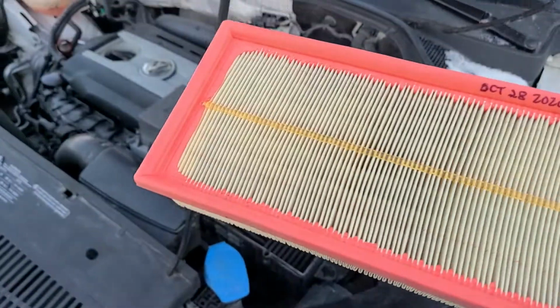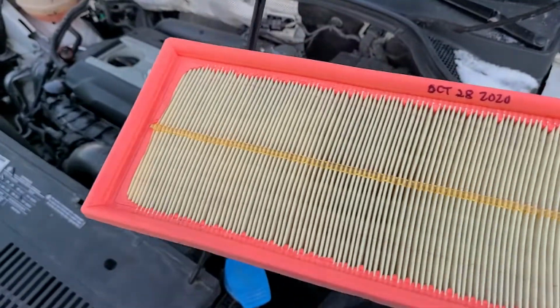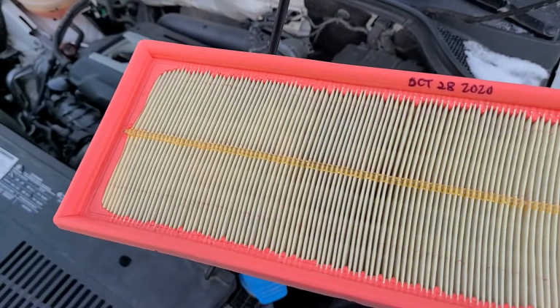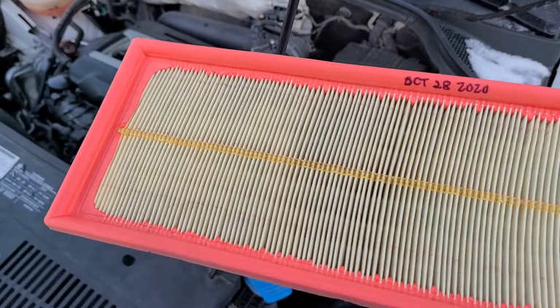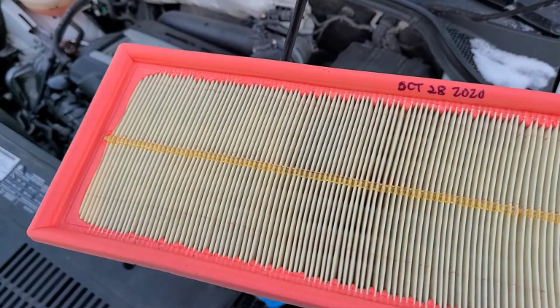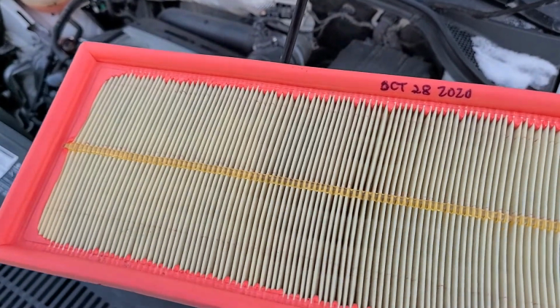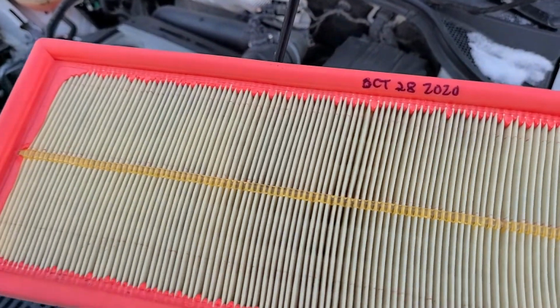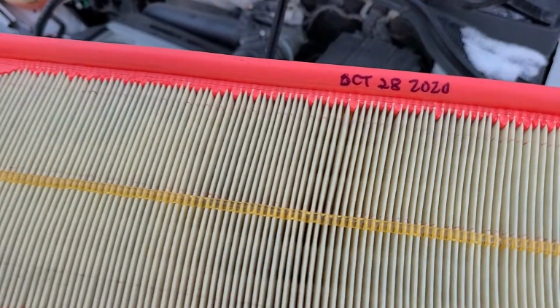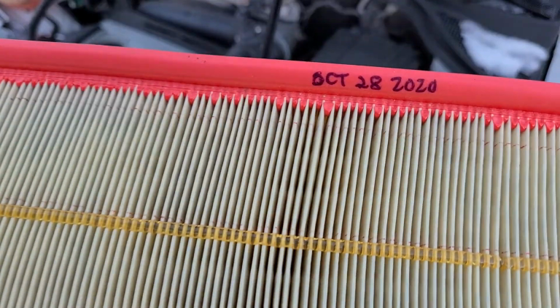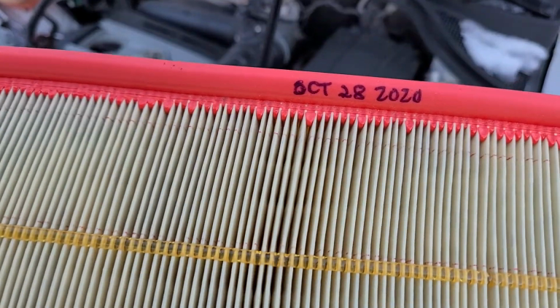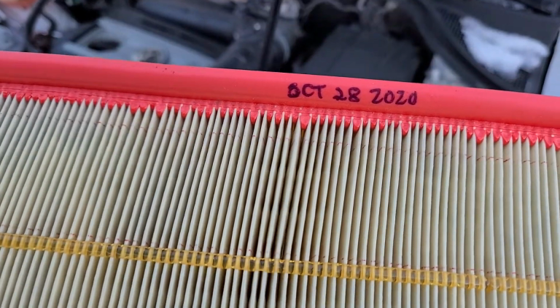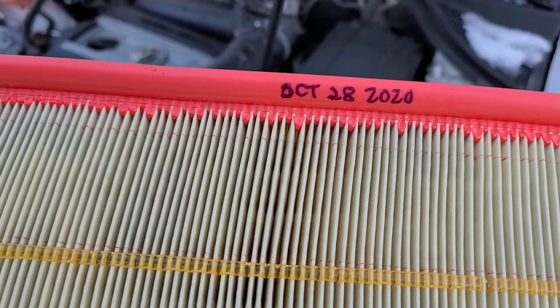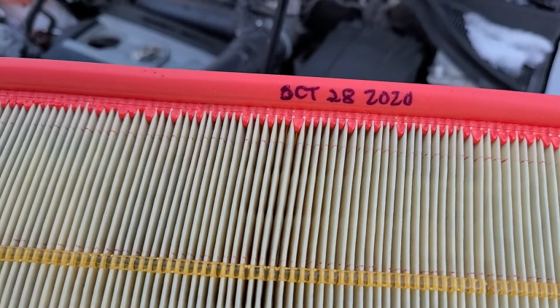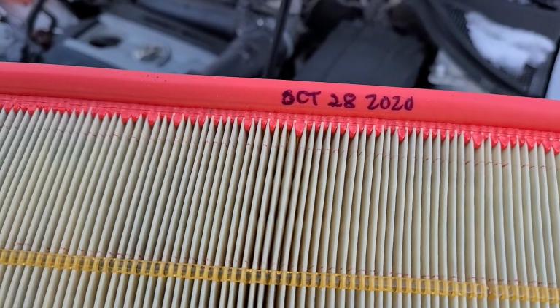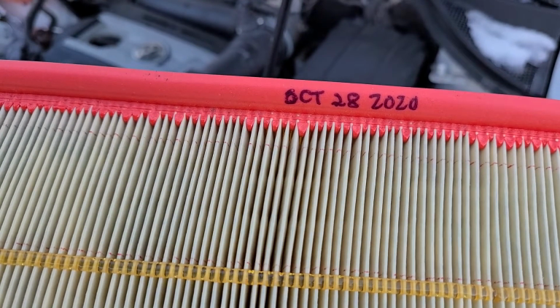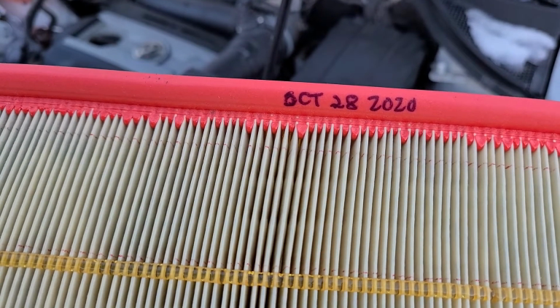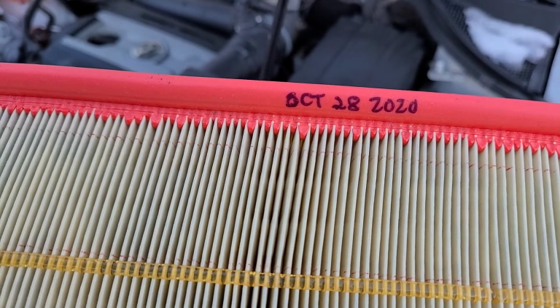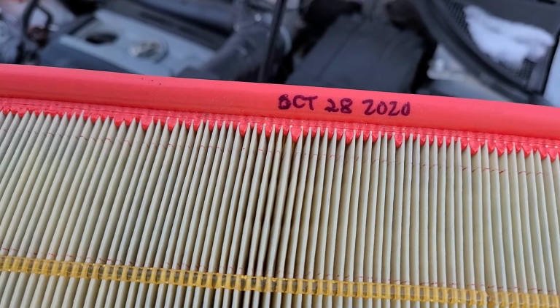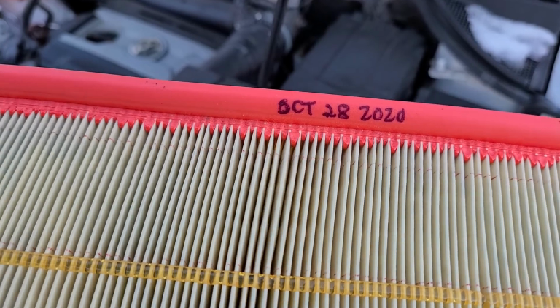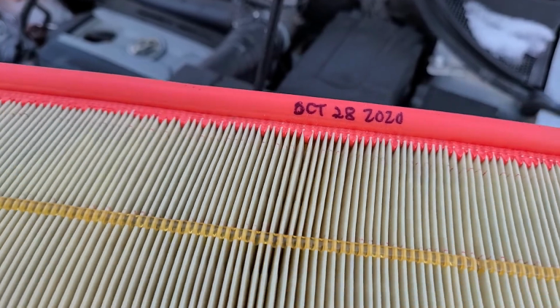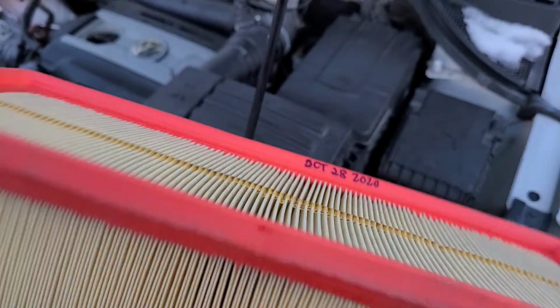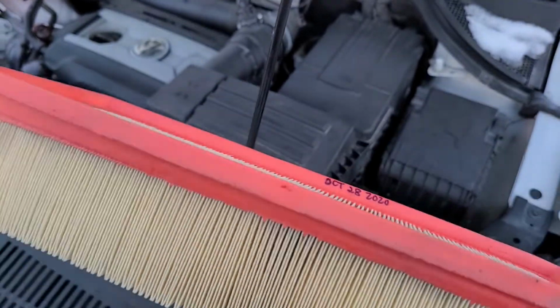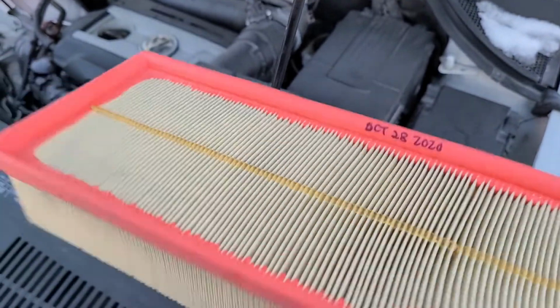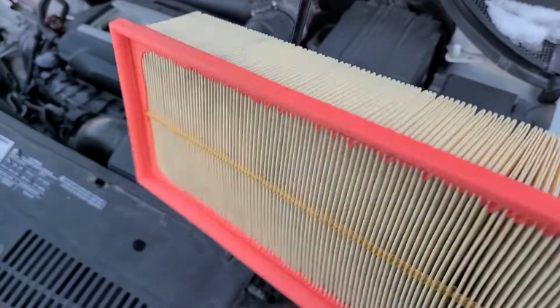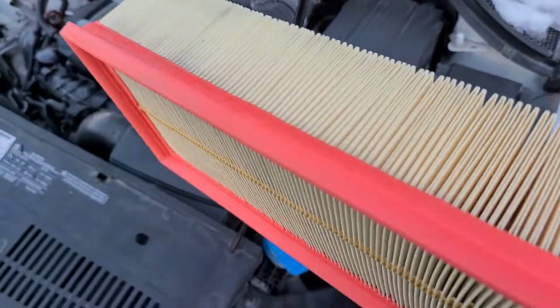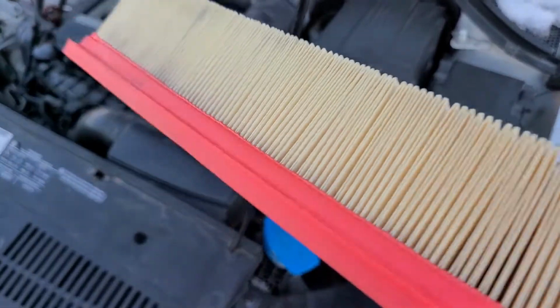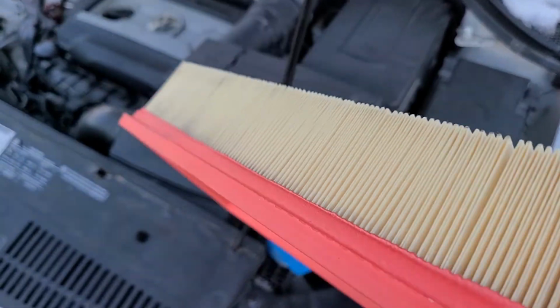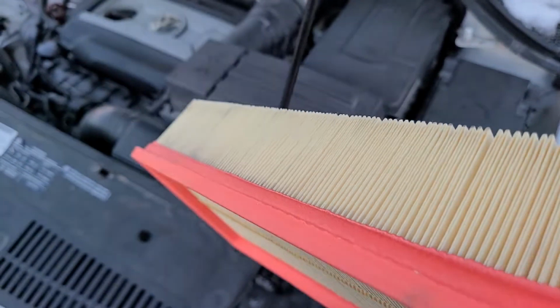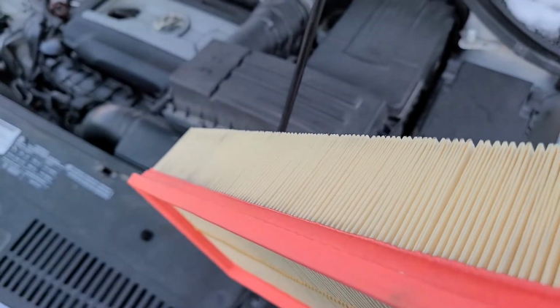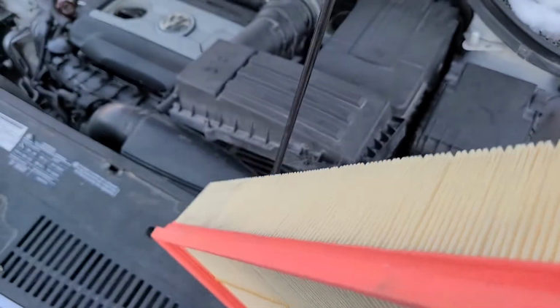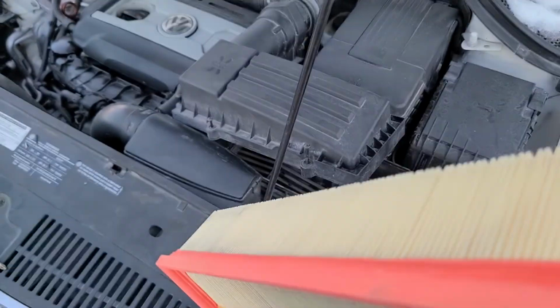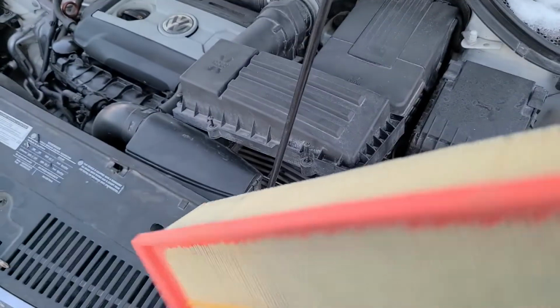And this is it — pull out the air filter. I can see mine was last replaced on October 28, 2020. But this is the idea.